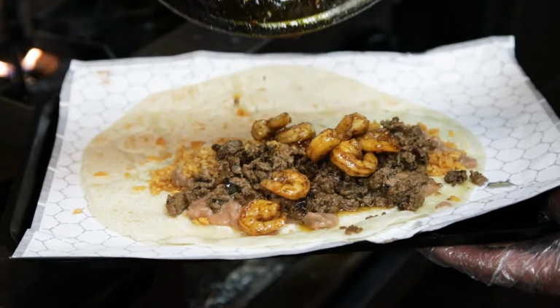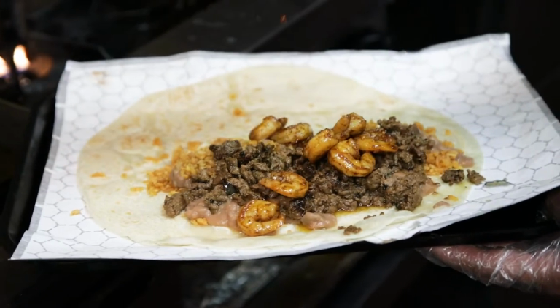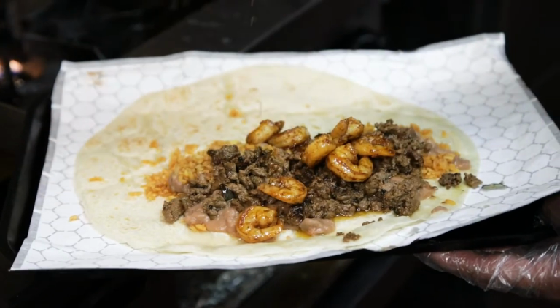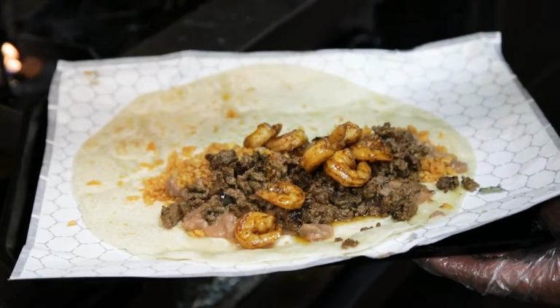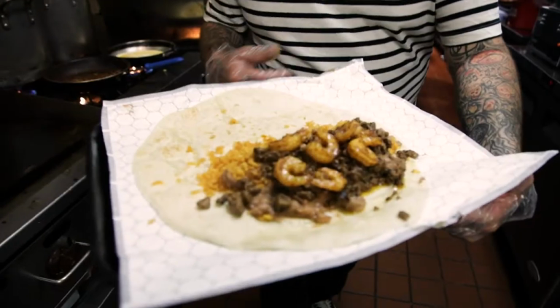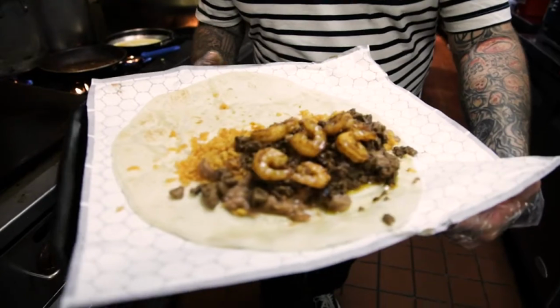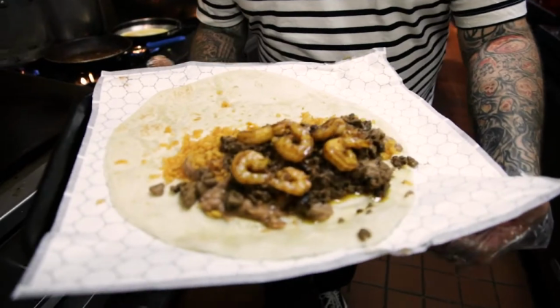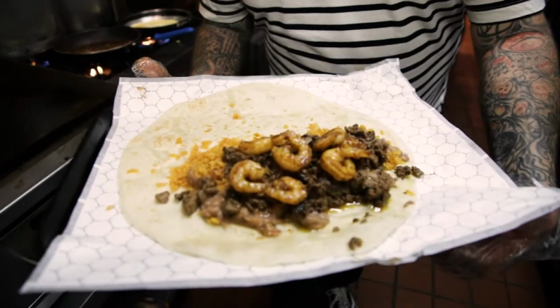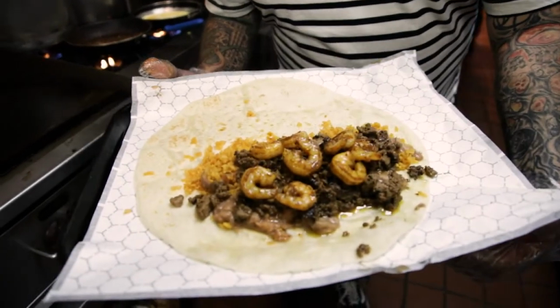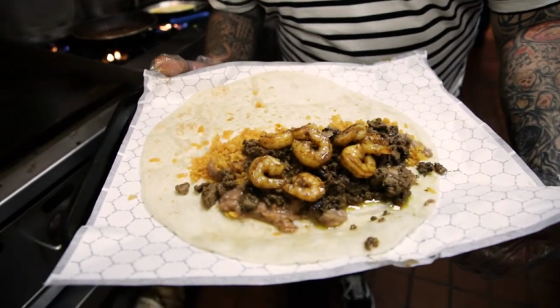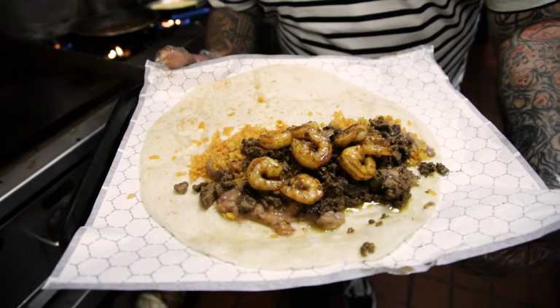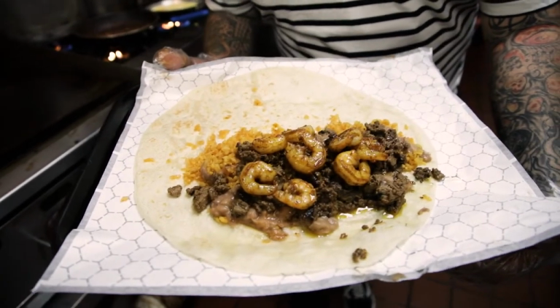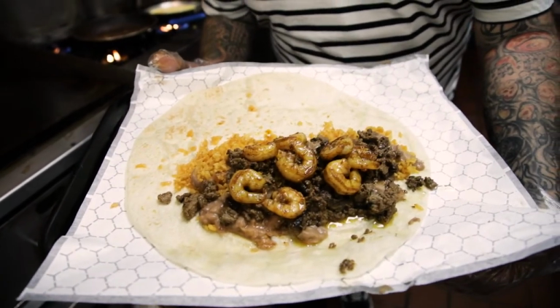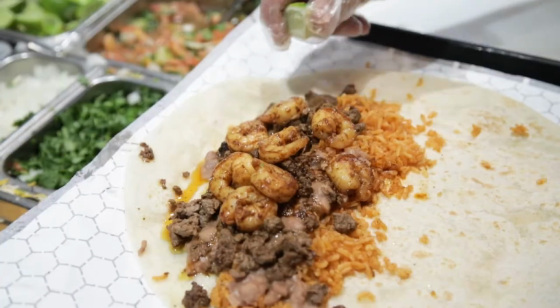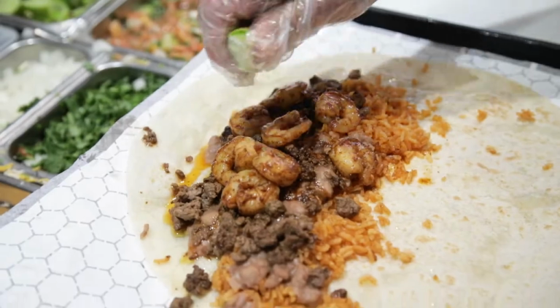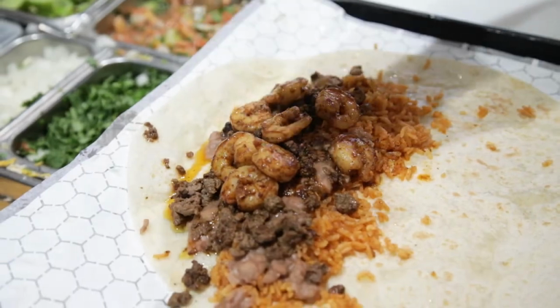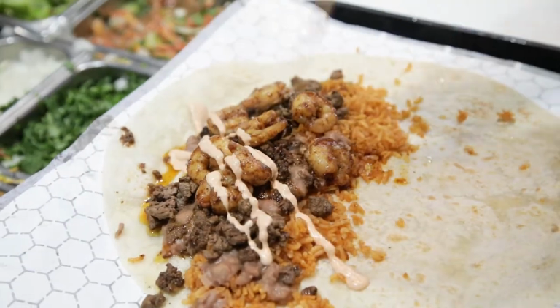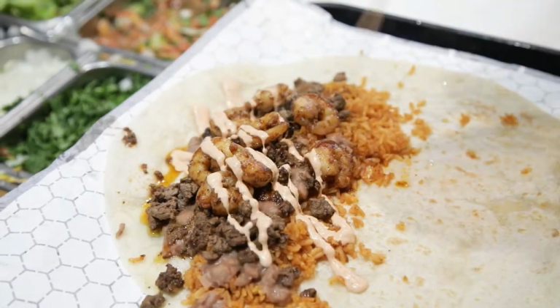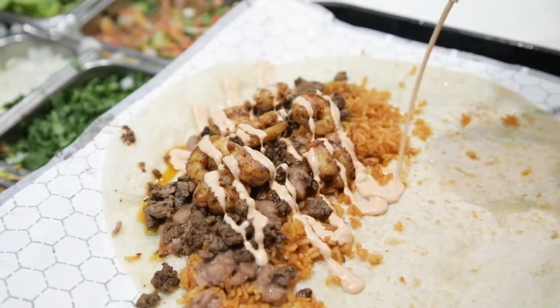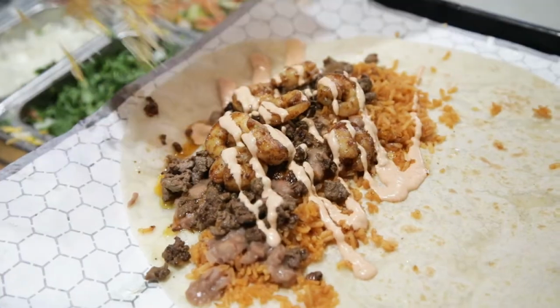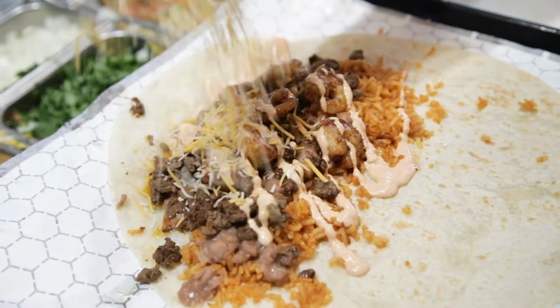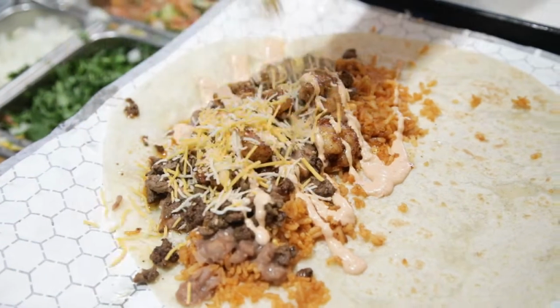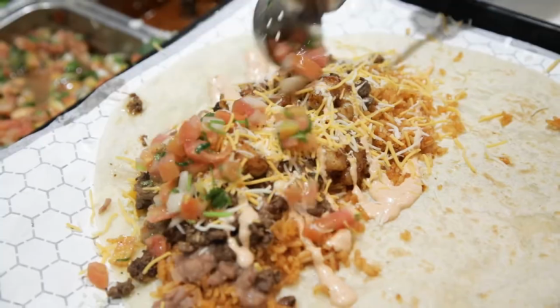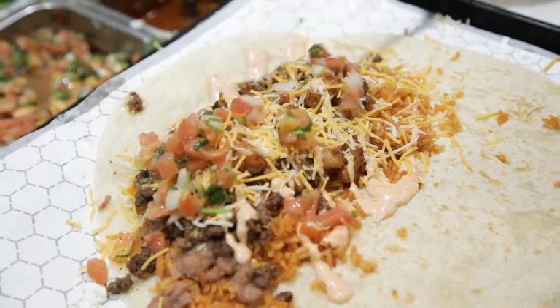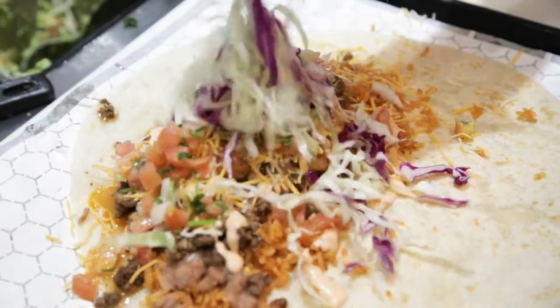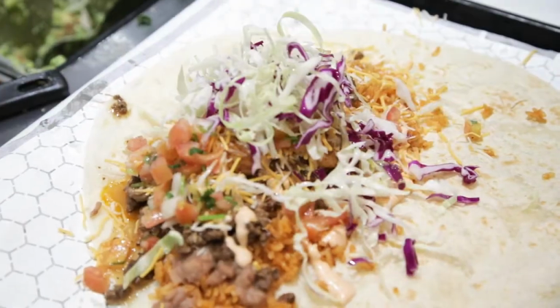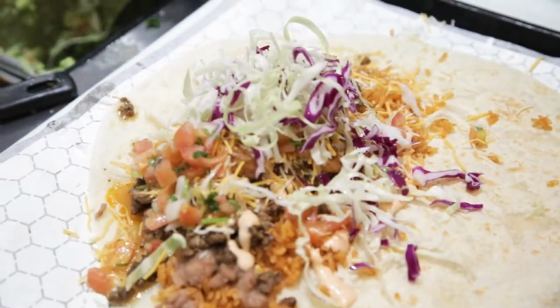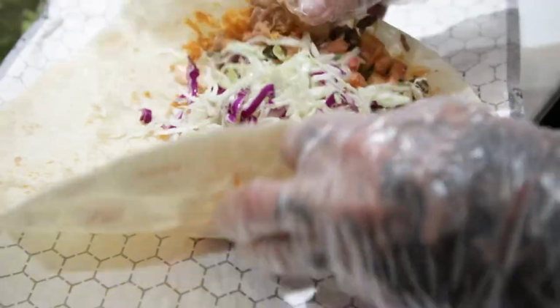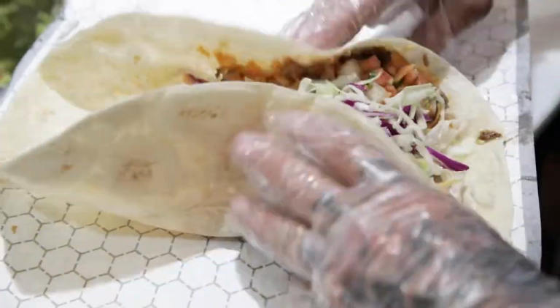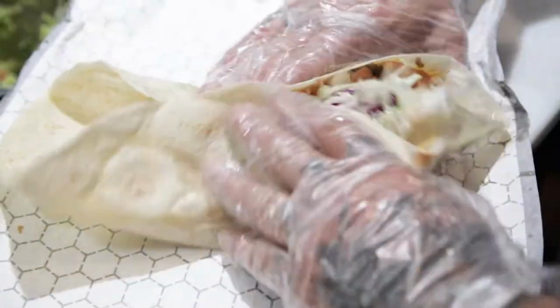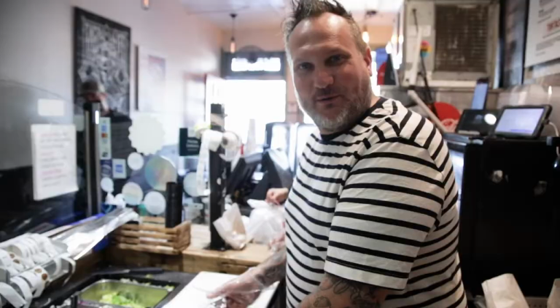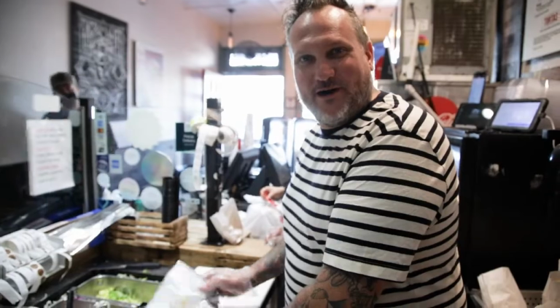The most popular way to get a surf and turf burrito is Baja style: lime, Baja sauce, cheese, salsa, cabbage. Now that's a surf and turf burrito!